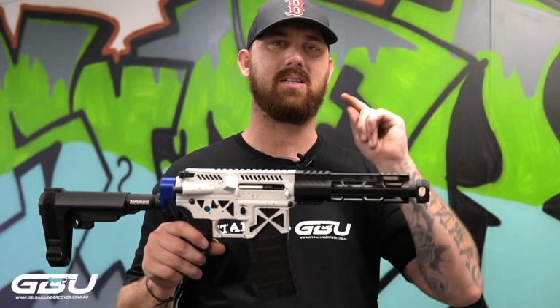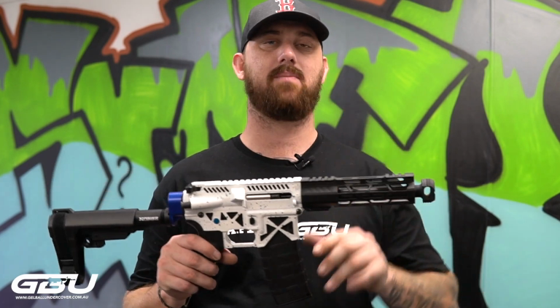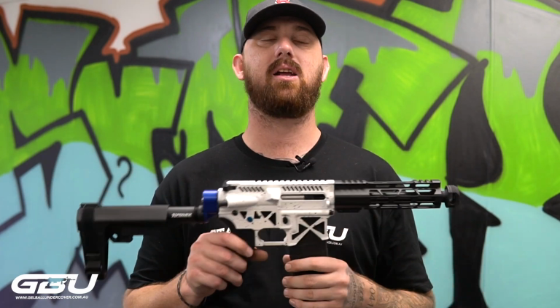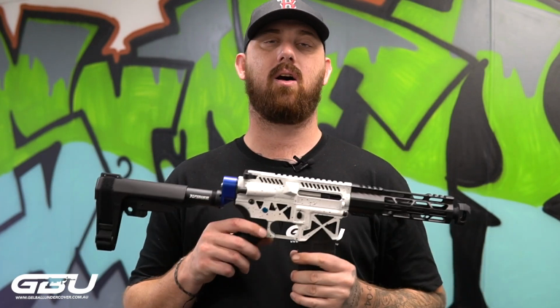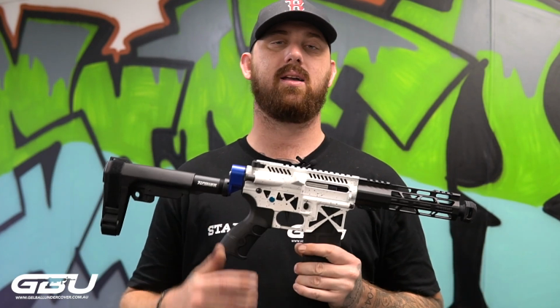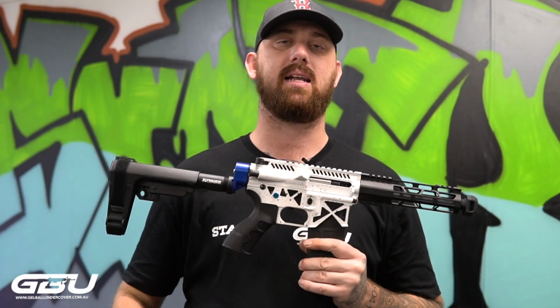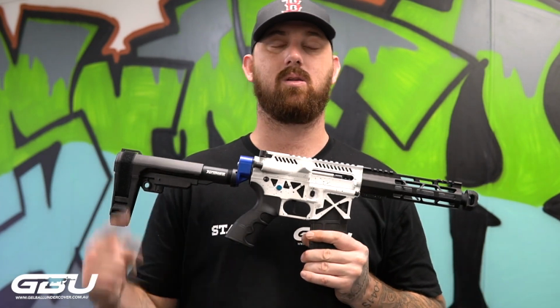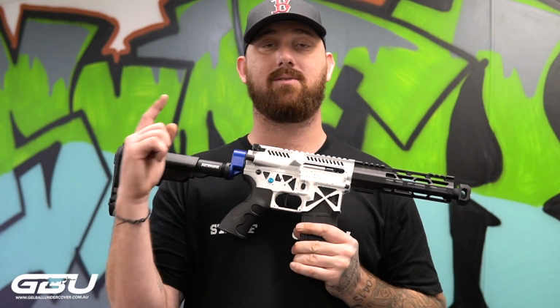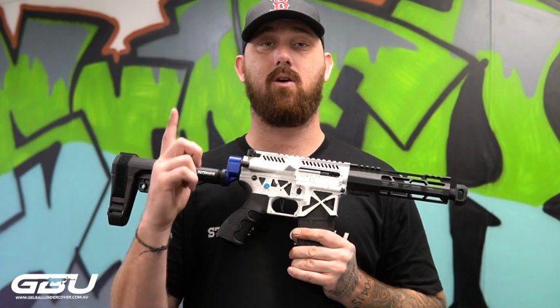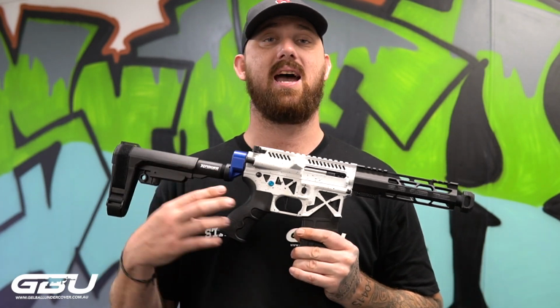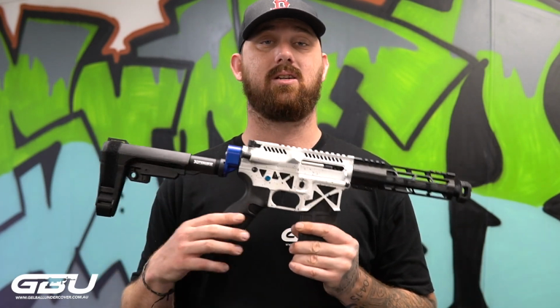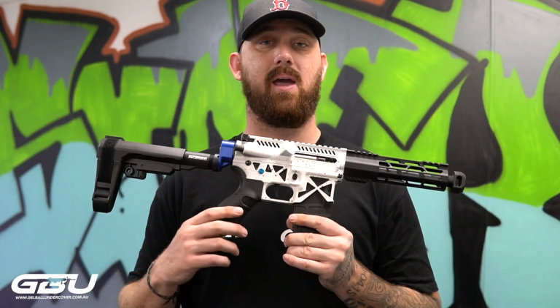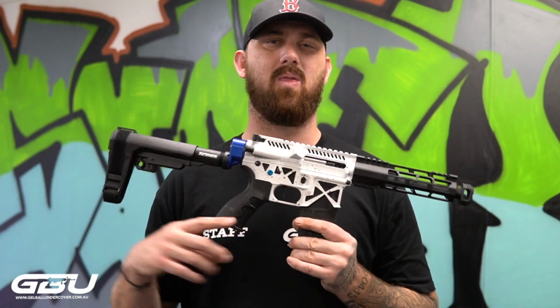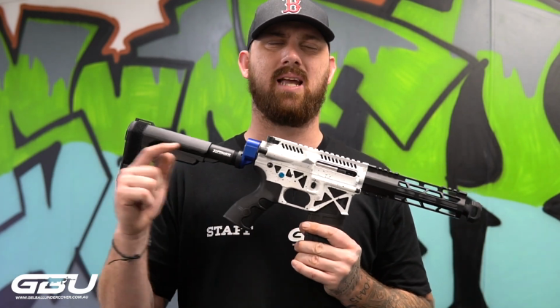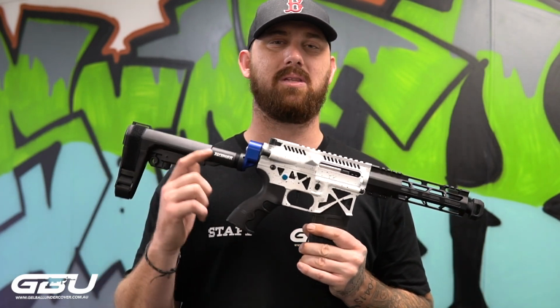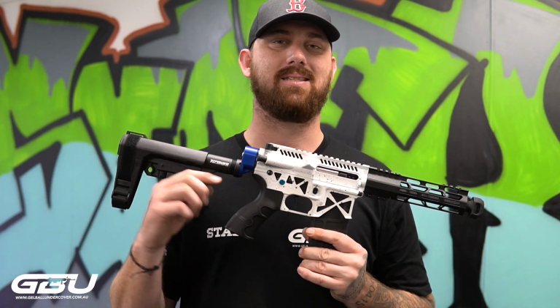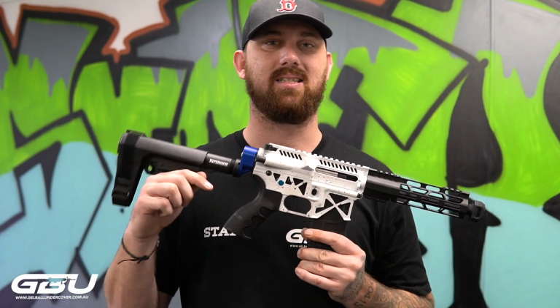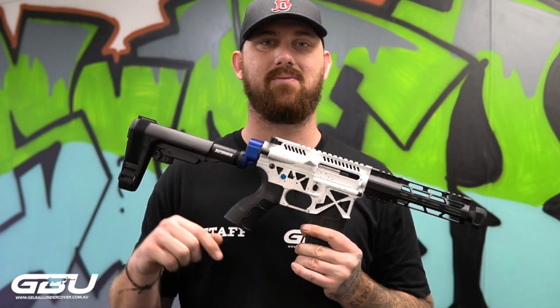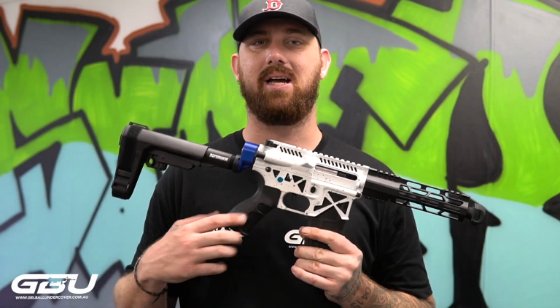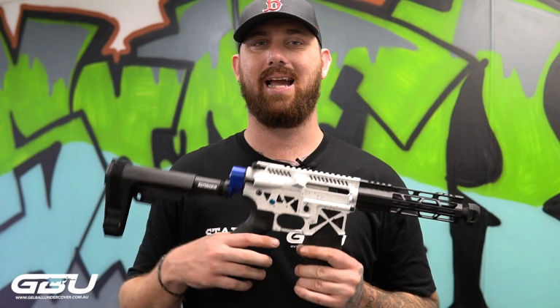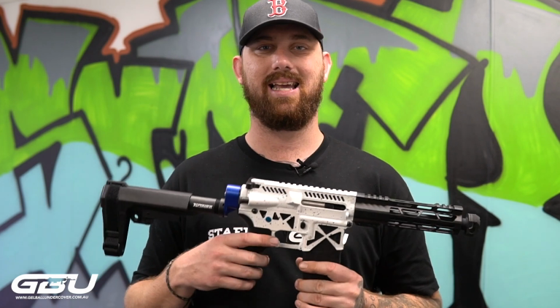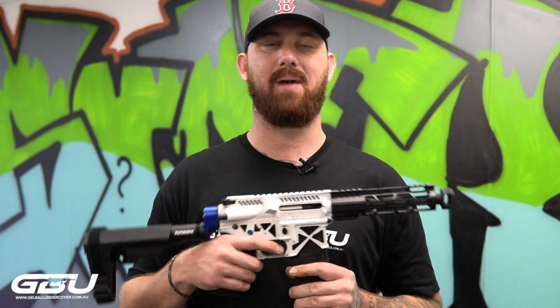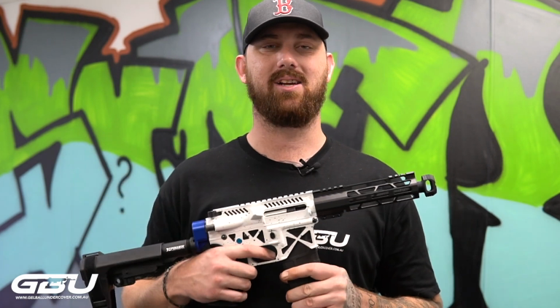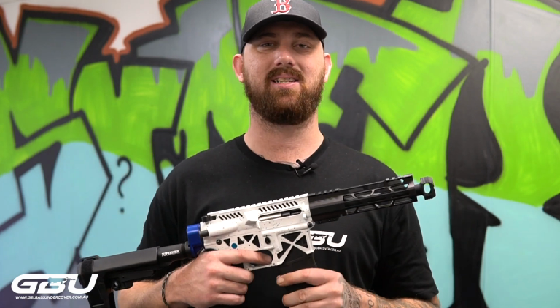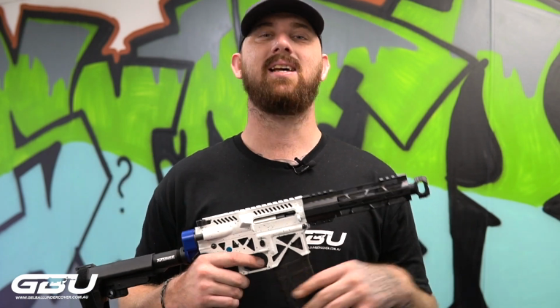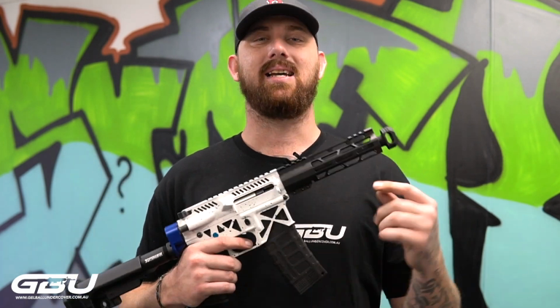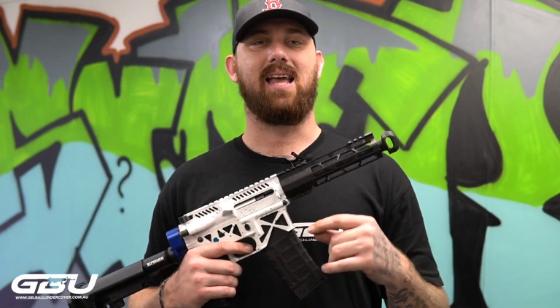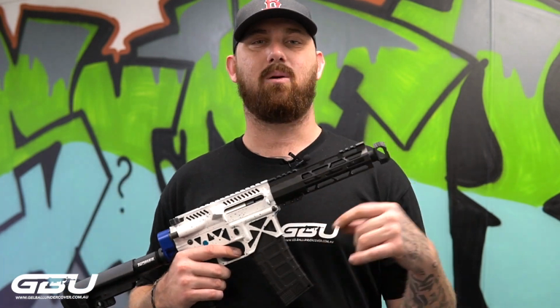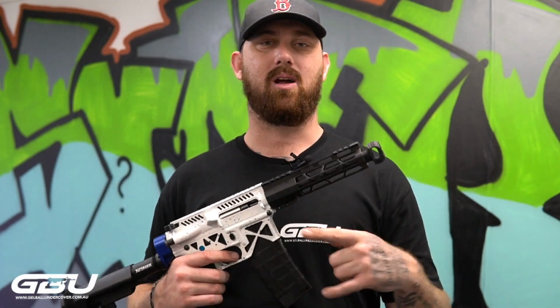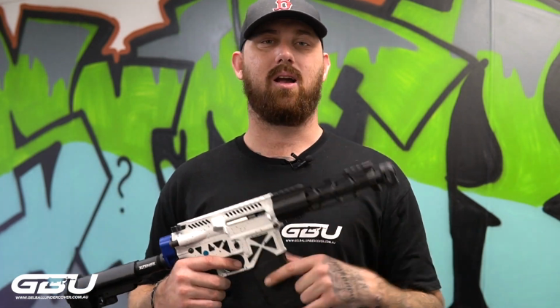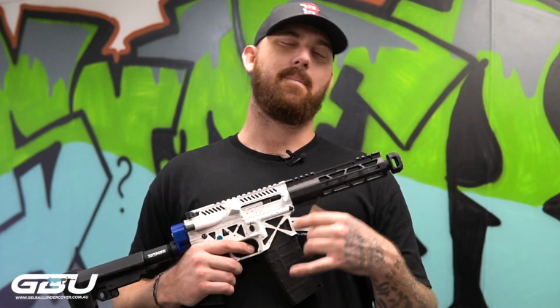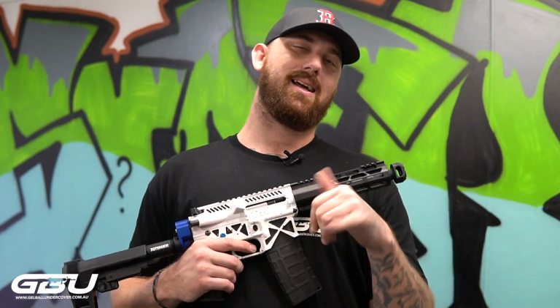If this is something that you'd like, it is on the website right now as I speak. Otherwise come on down, seats at 7/18 Bailey Crescent in Southport on the Gold Coast. Peace out.